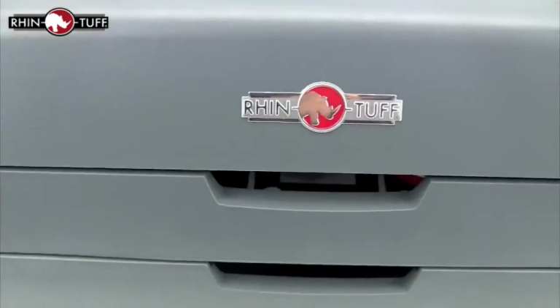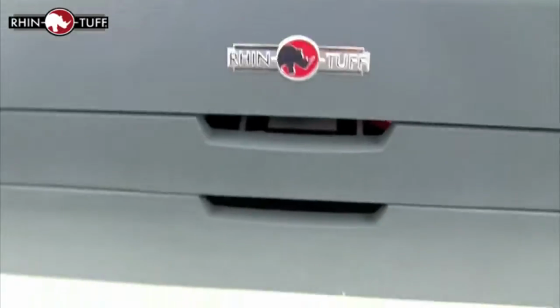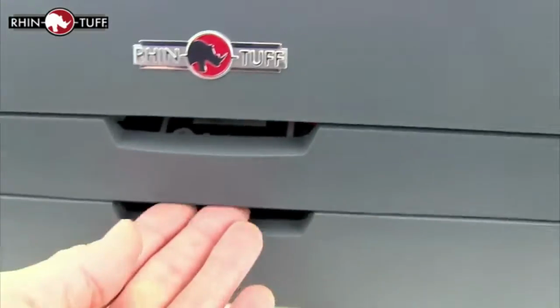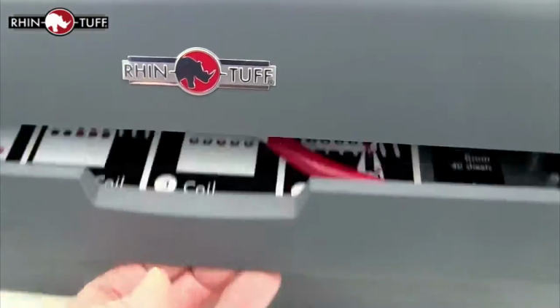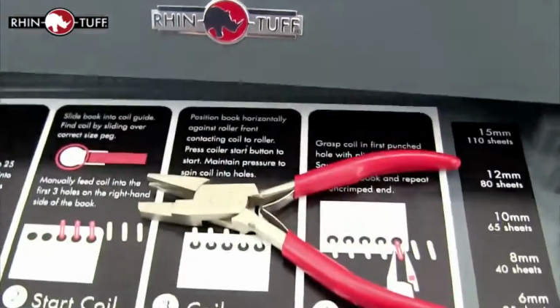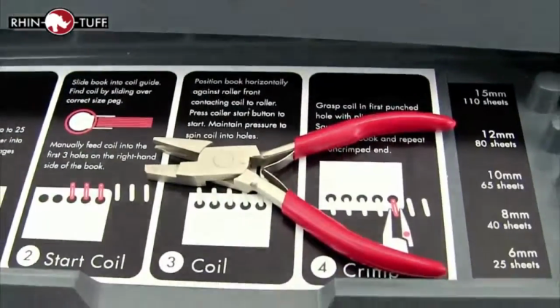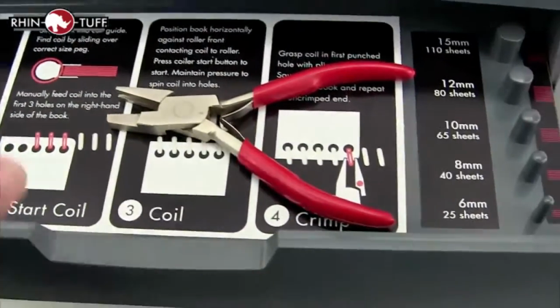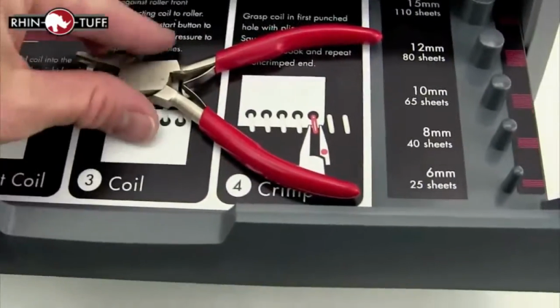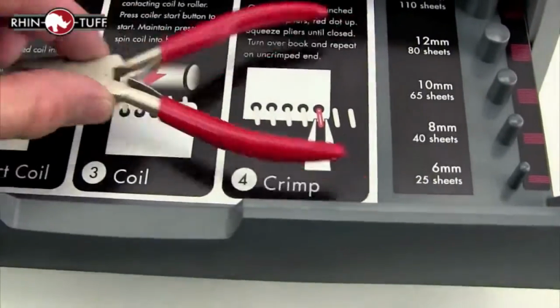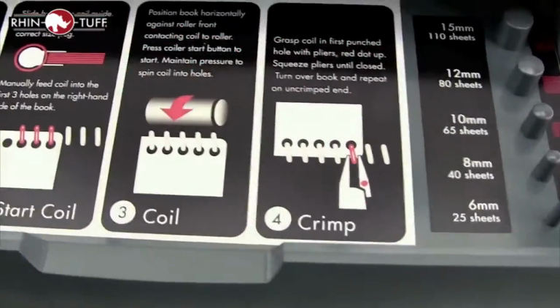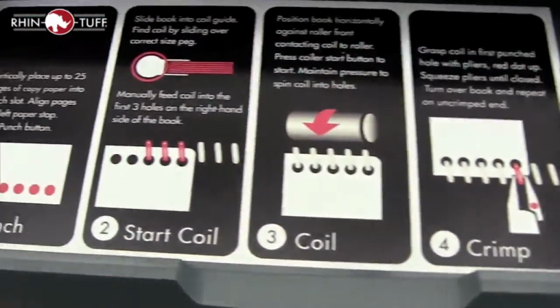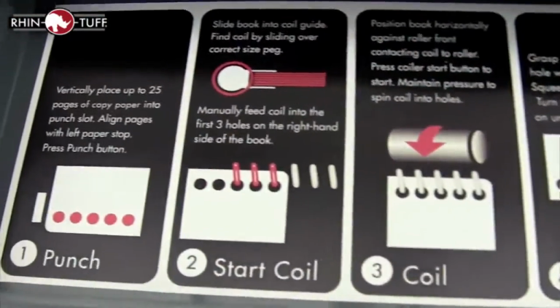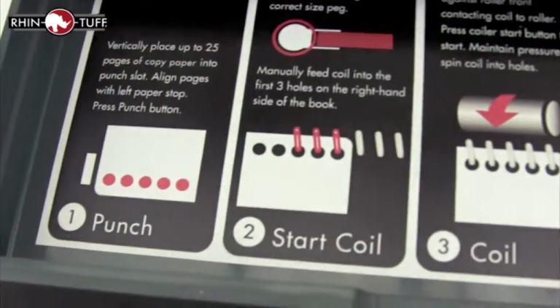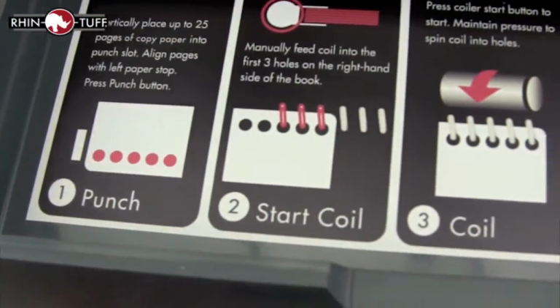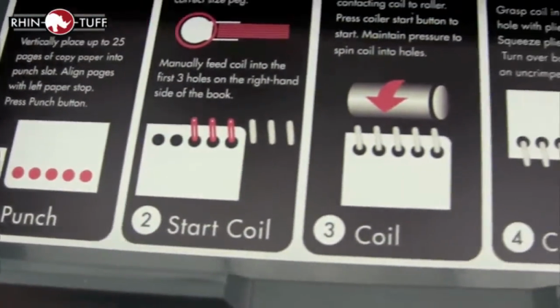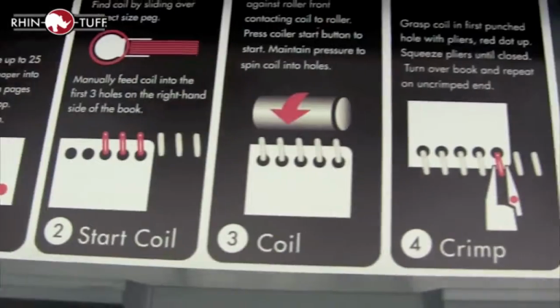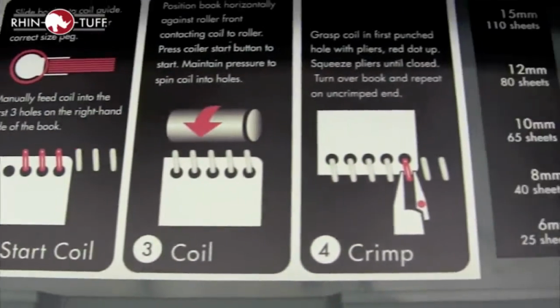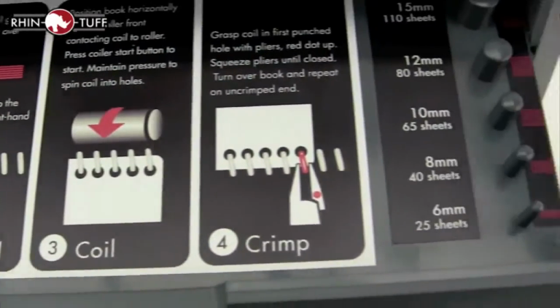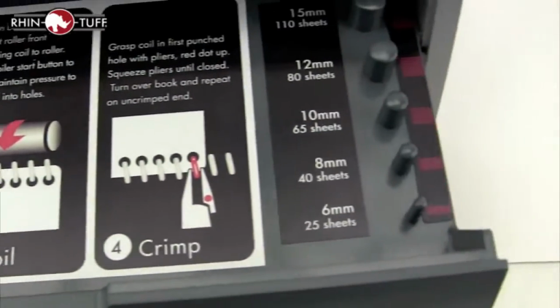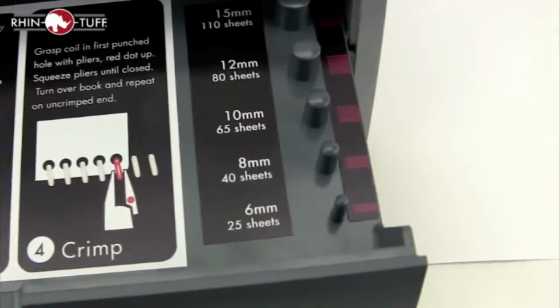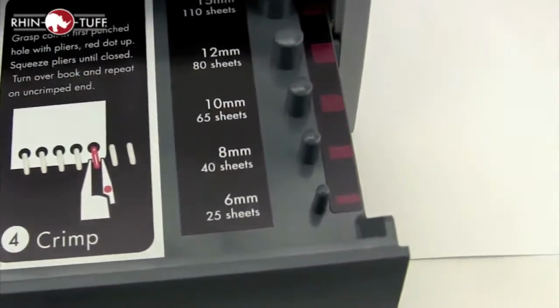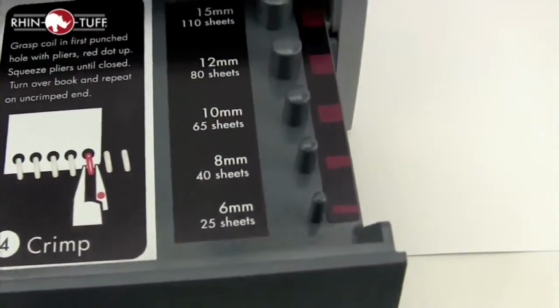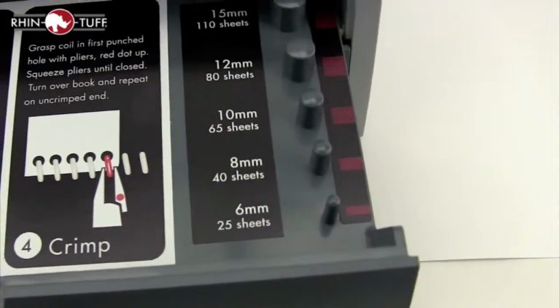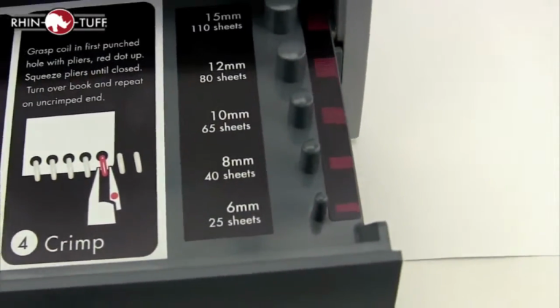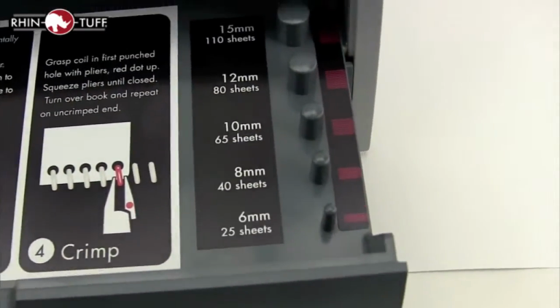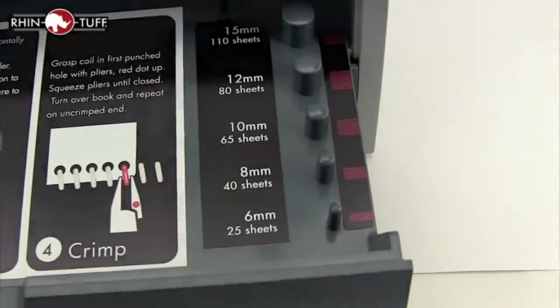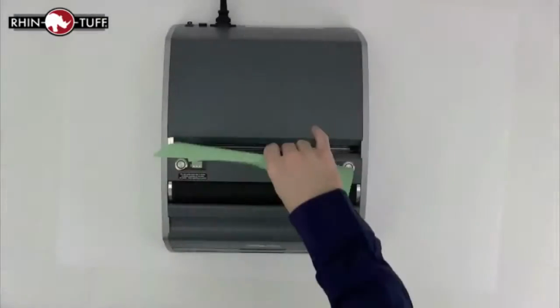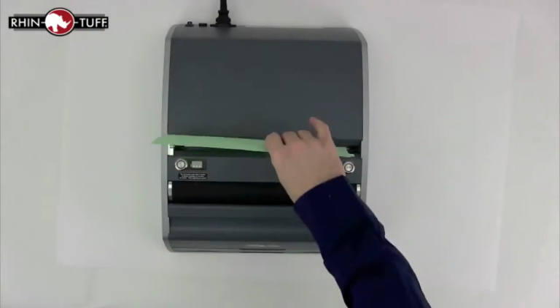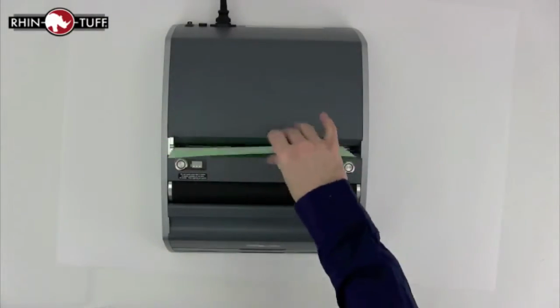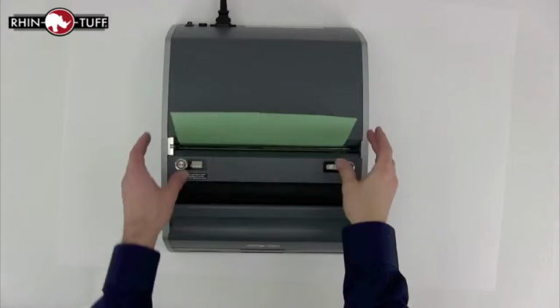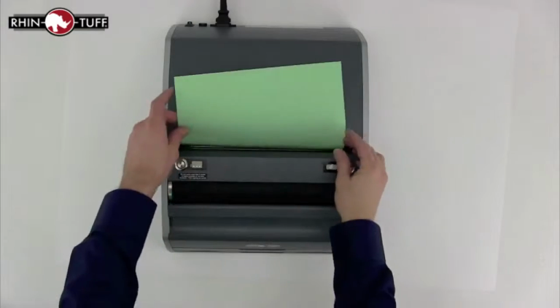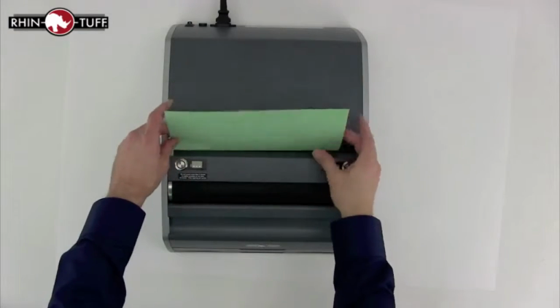There are two drawers on the front of the machine. The top one can store coils and your coil crimping pliers, and also has step-by-step directions on how to bind a book, as well as a unique and helpful measuring tool to get the right spiral coil for your project.